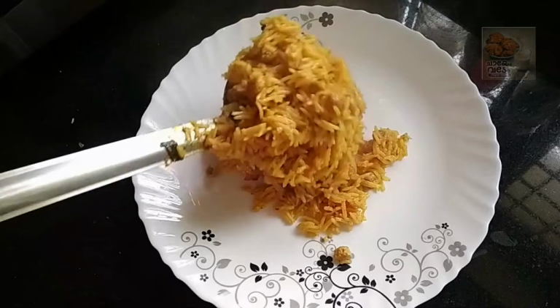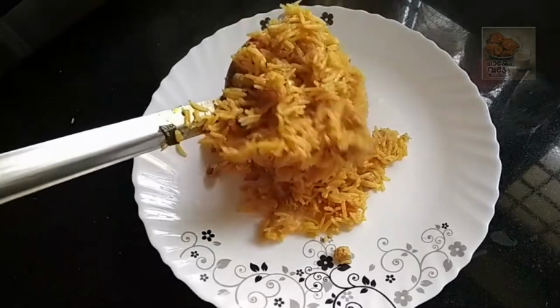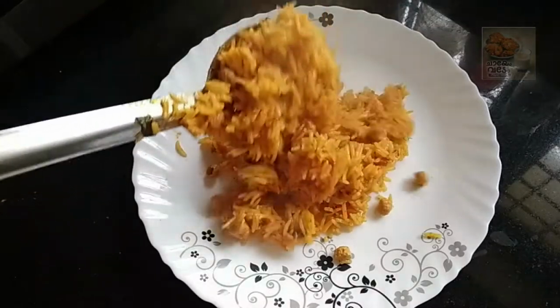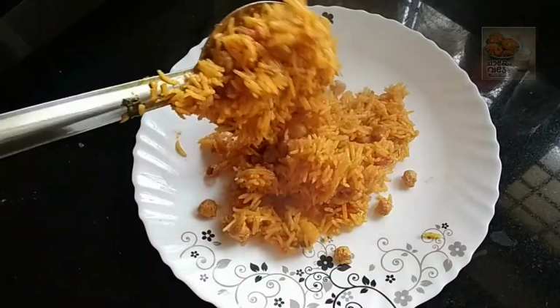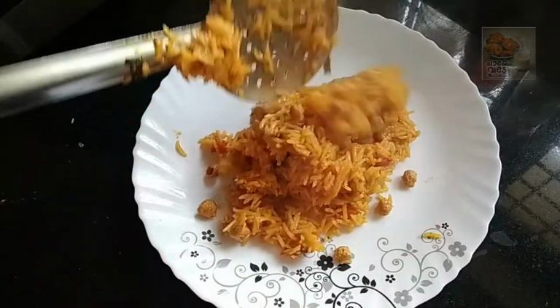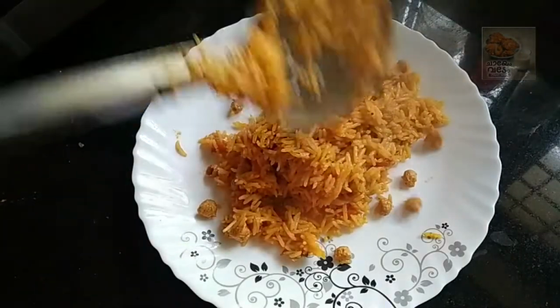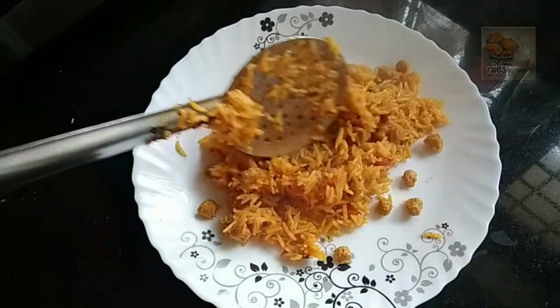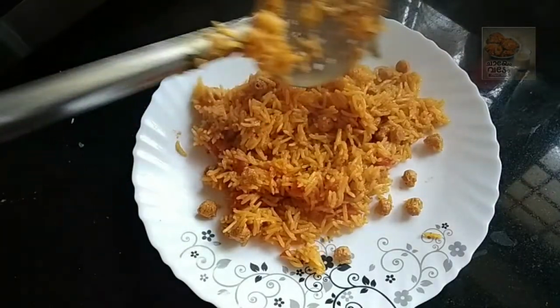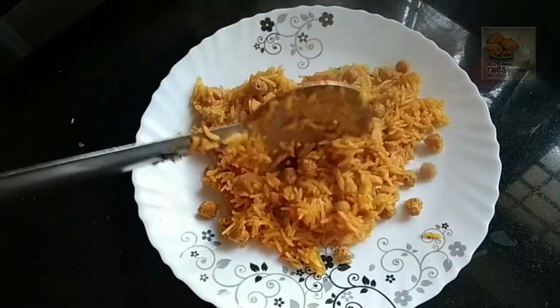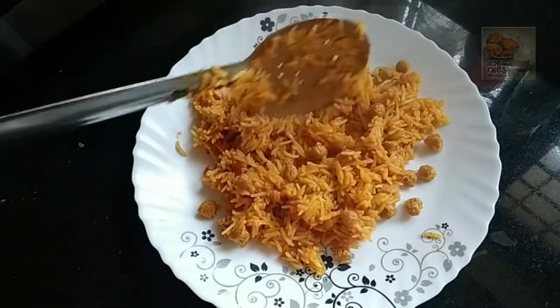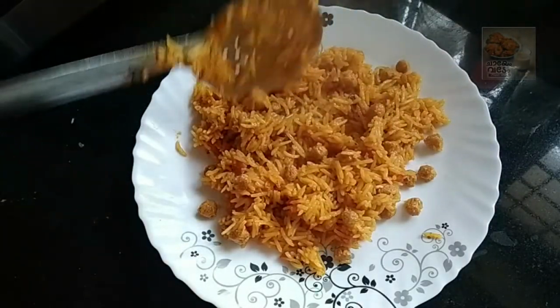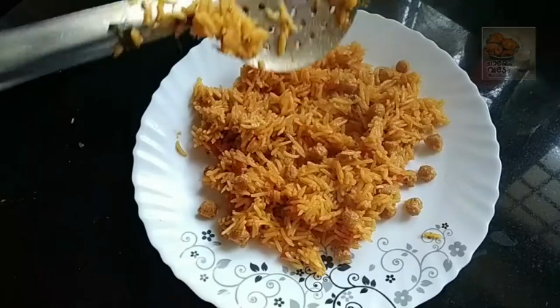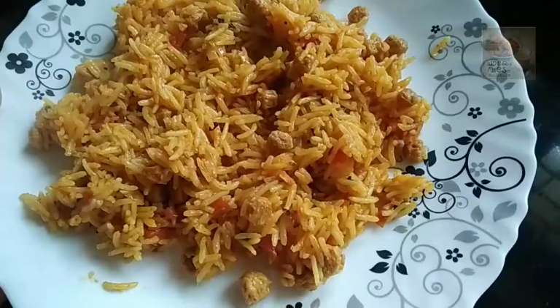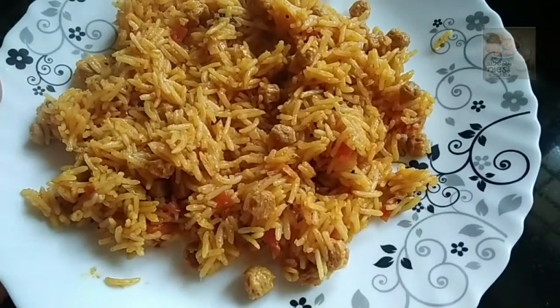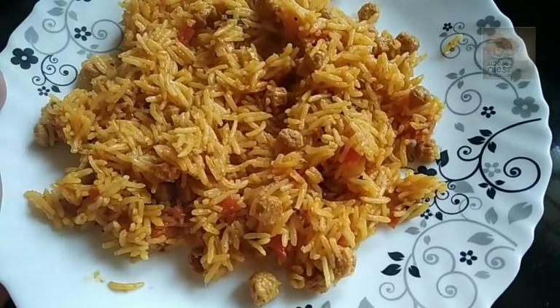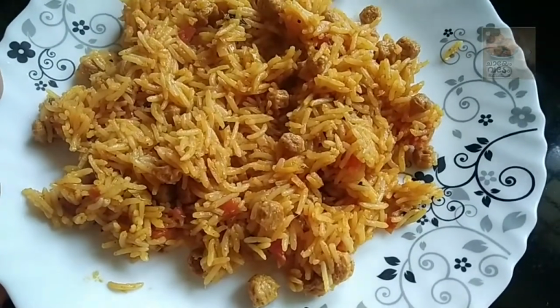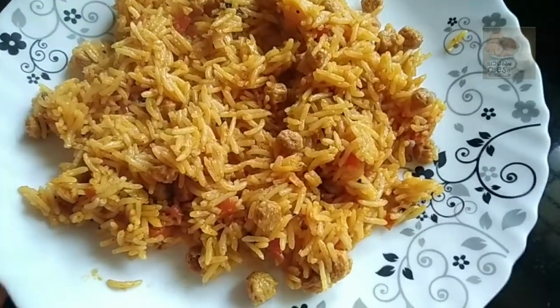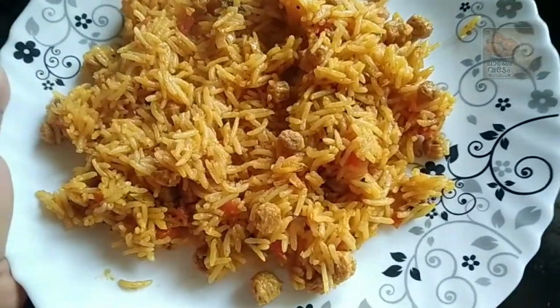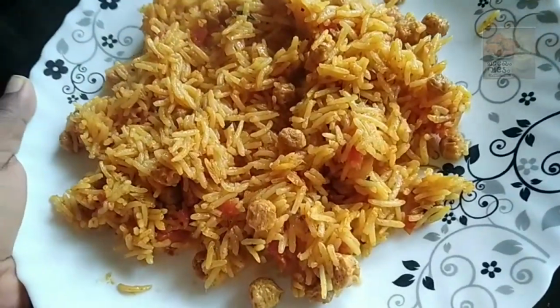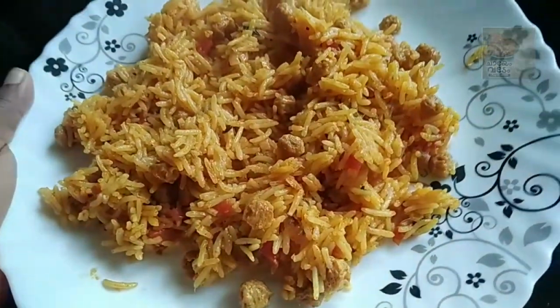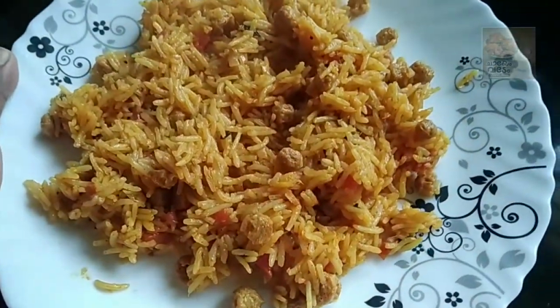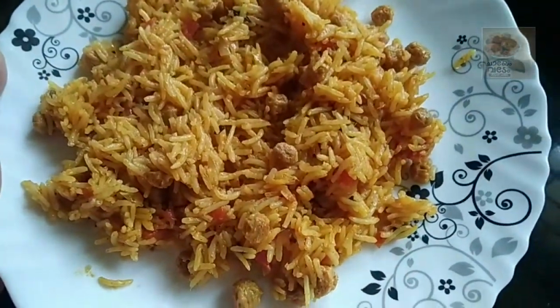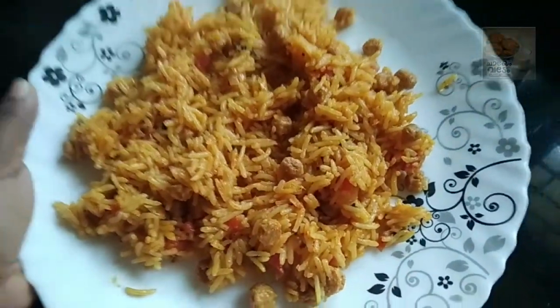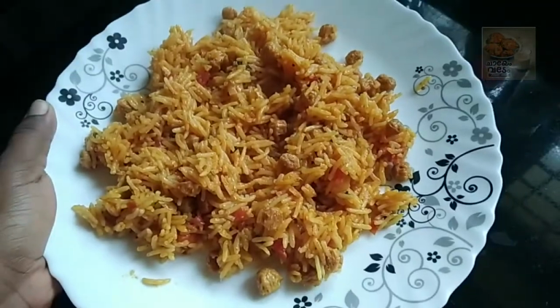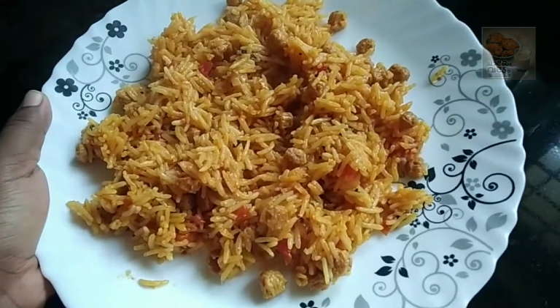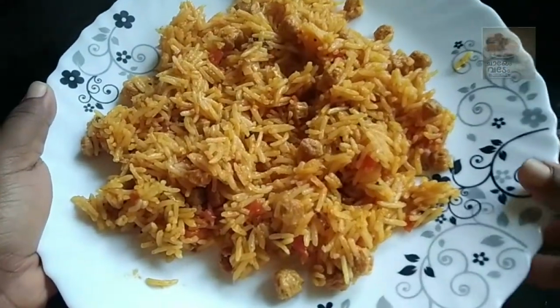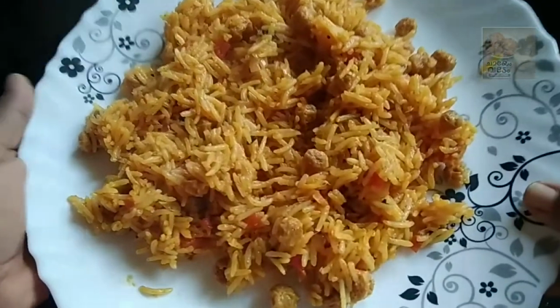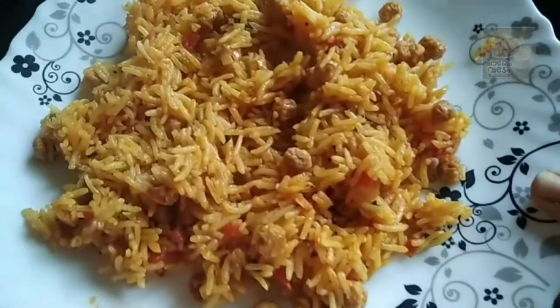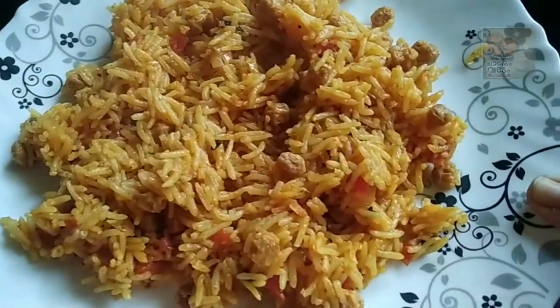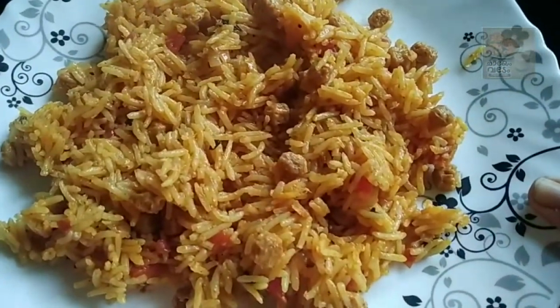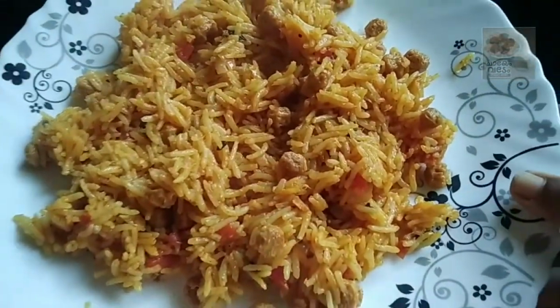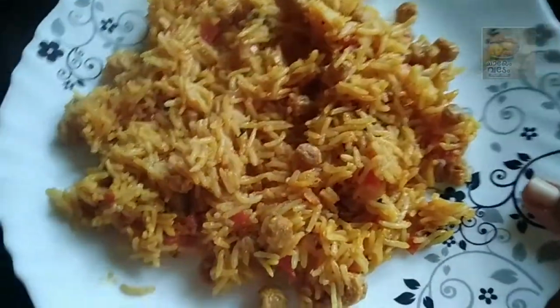Hello everyone, welcome to this video. Today, we are ready. This is soya pula. This is a taste of soya pula.